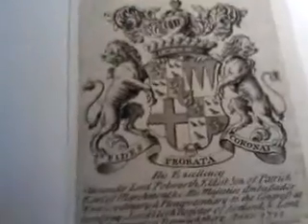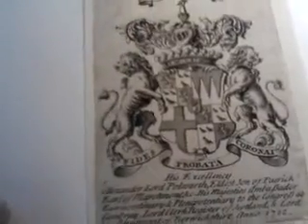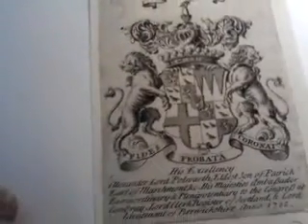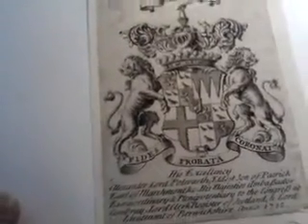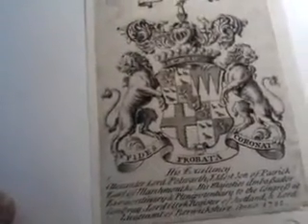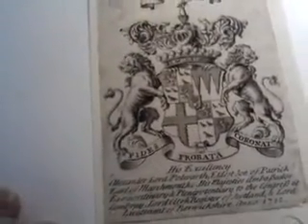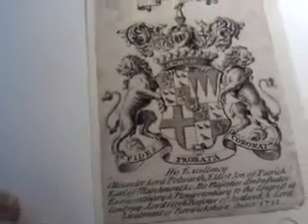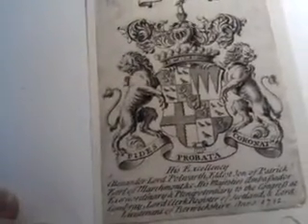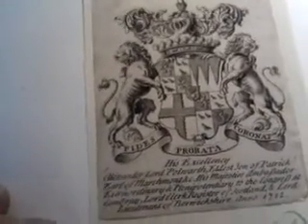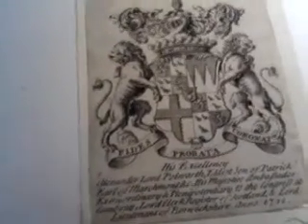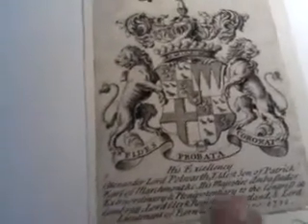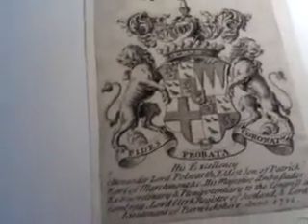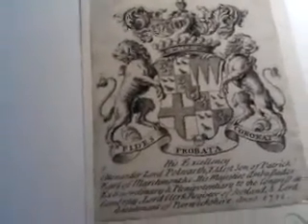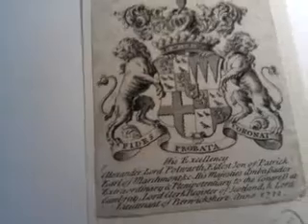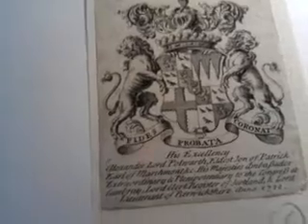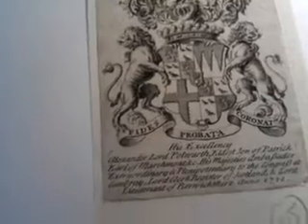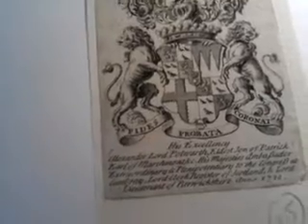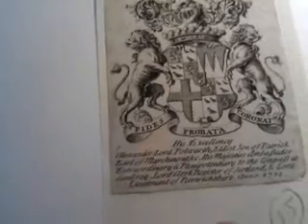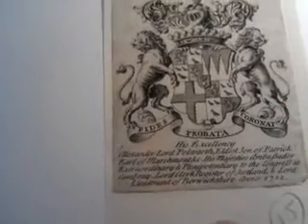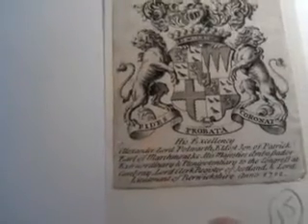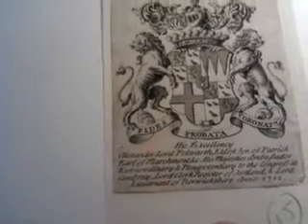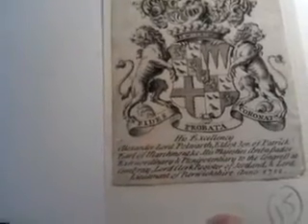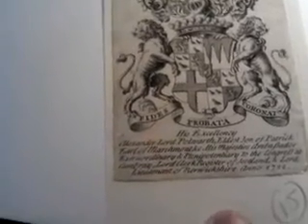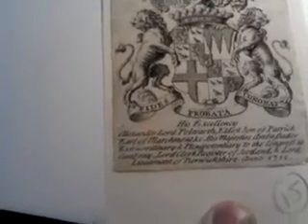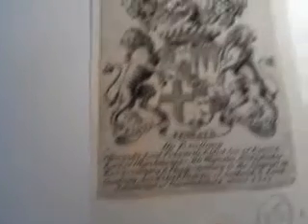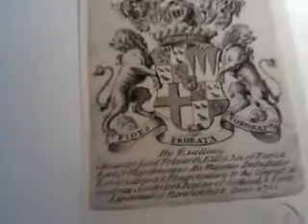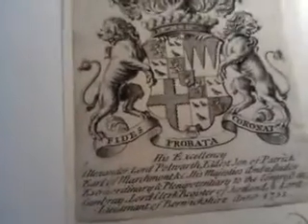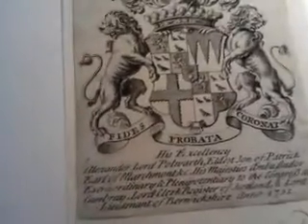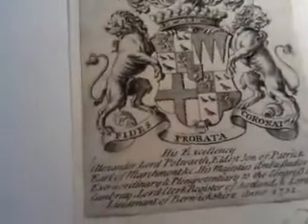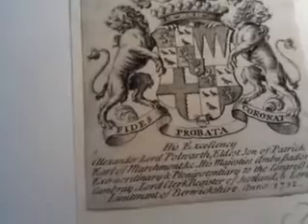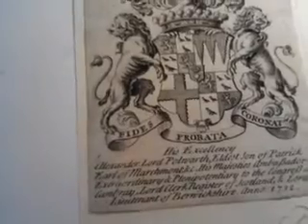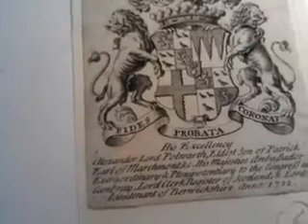It says at the bottom: the bookplate of His Excellency, Alexander Lord Polworth, eldest son of Patrick, Earl of Marchmont, and His Majesty's Ambassador extraordinary and plenipotentiary to the Congress at Combray.